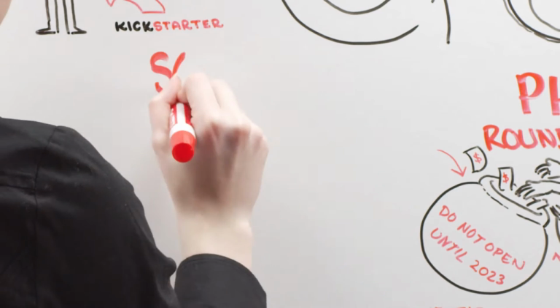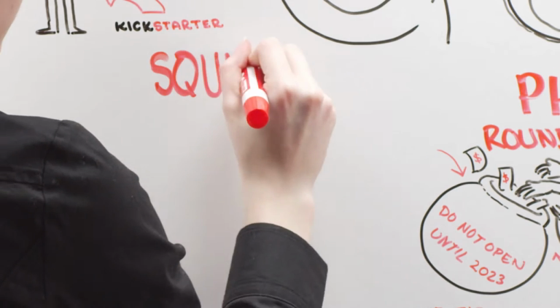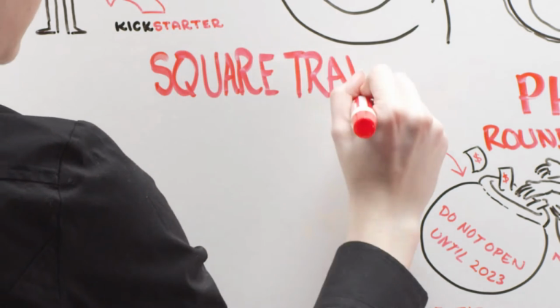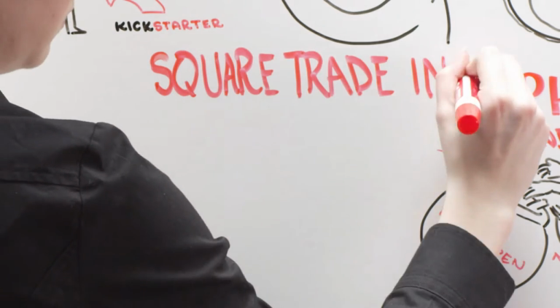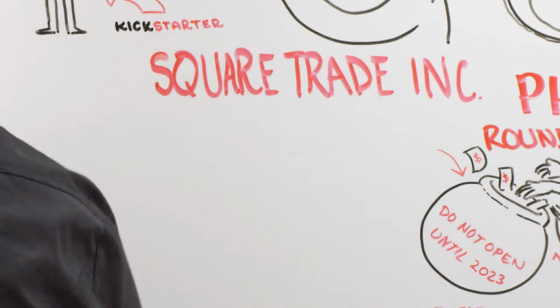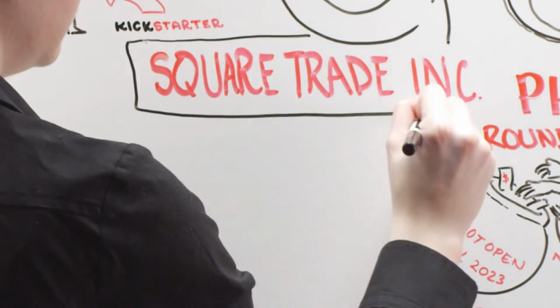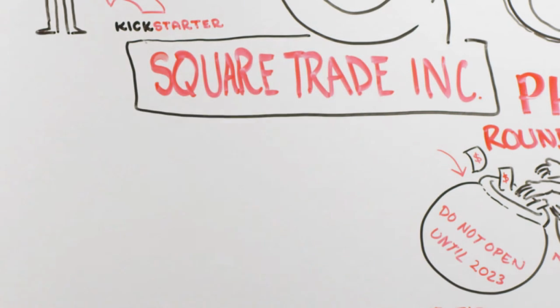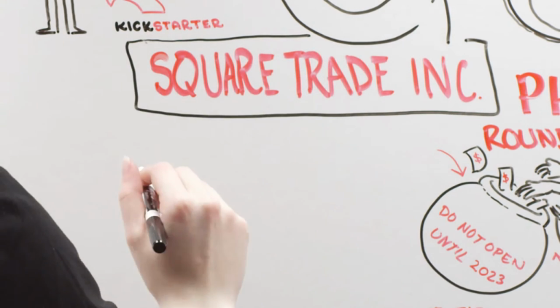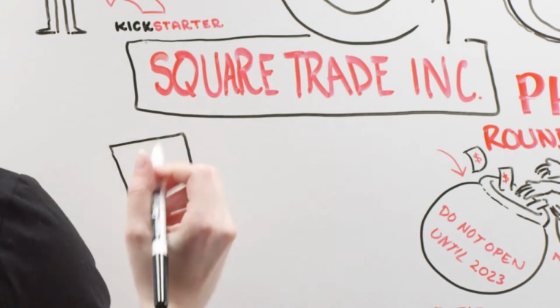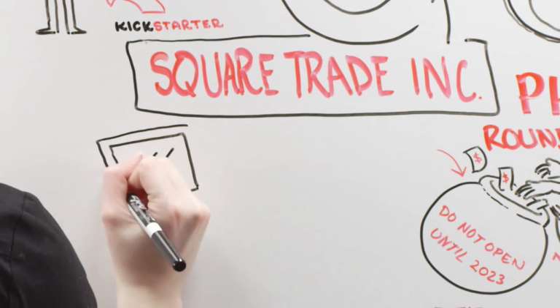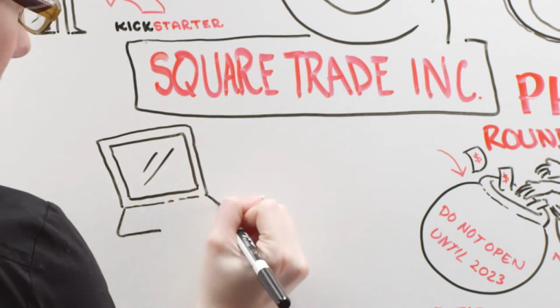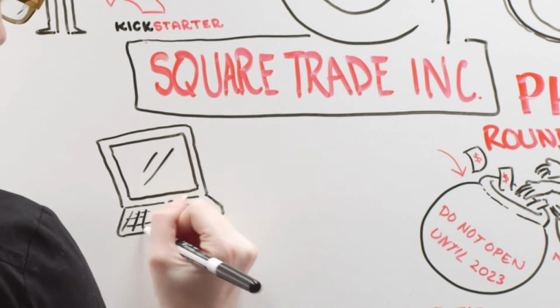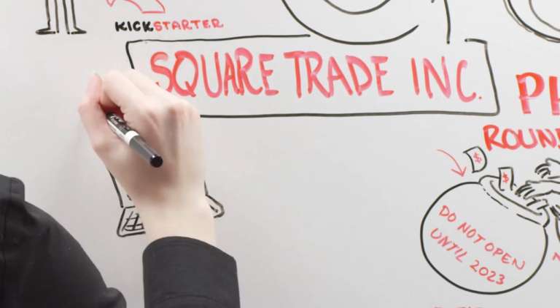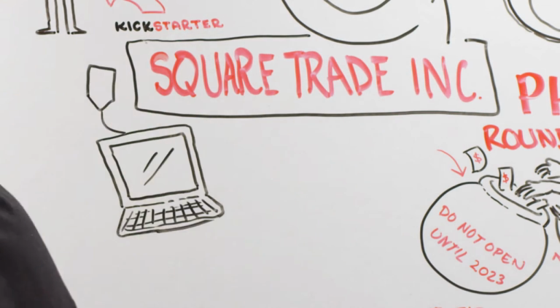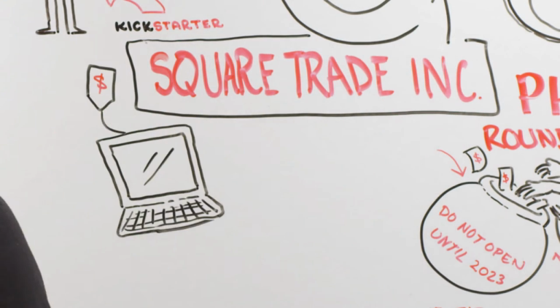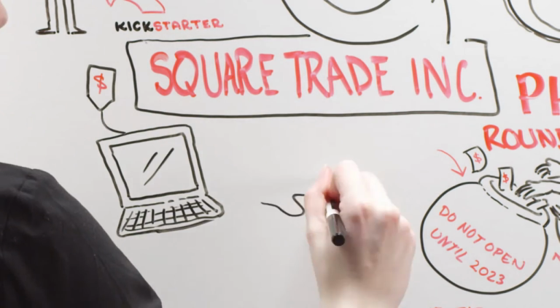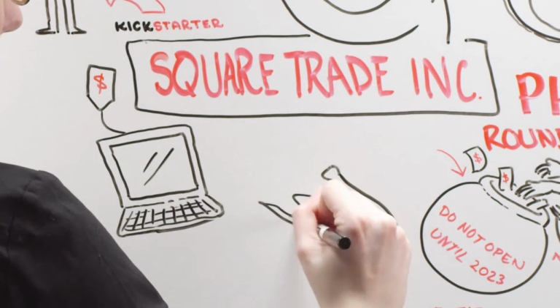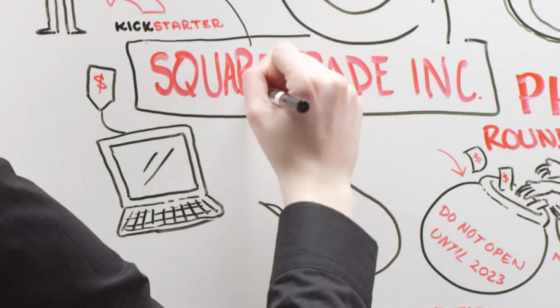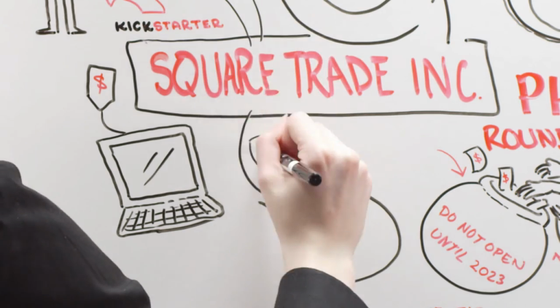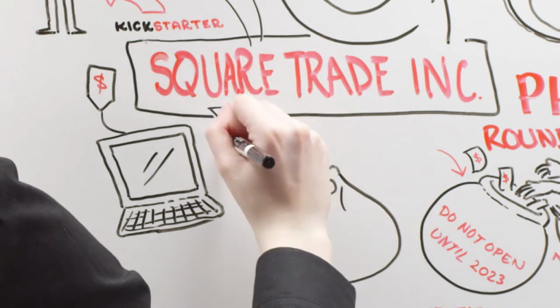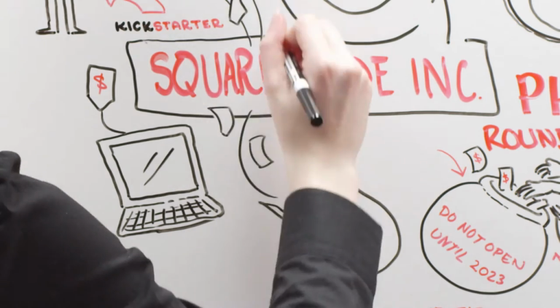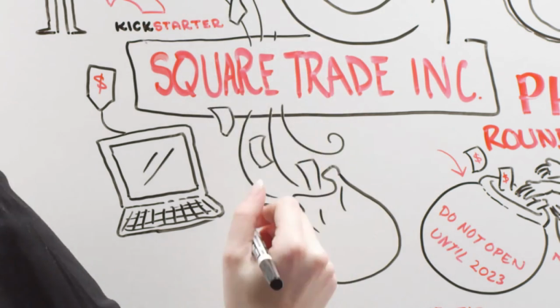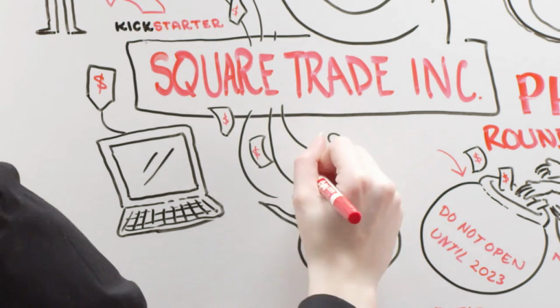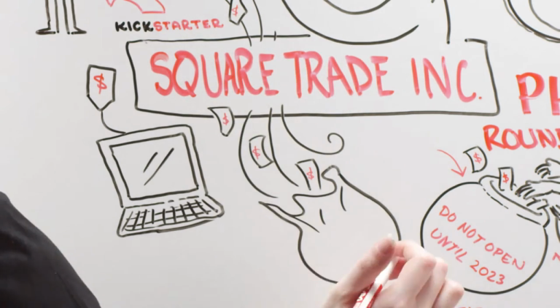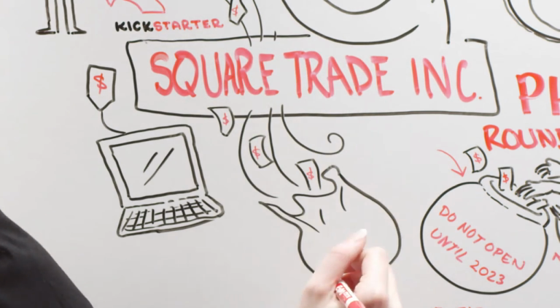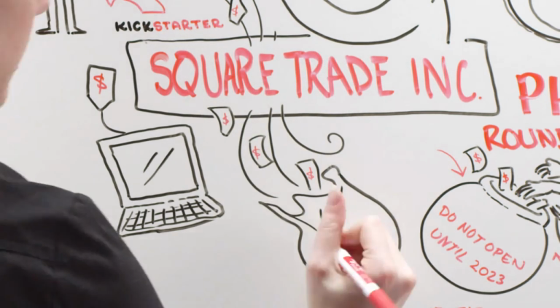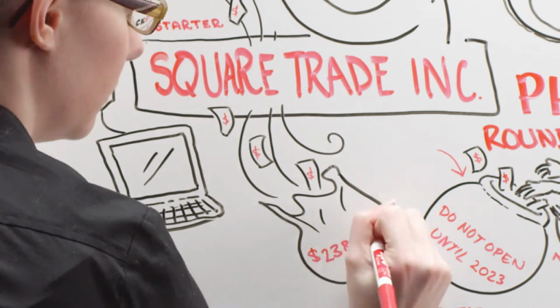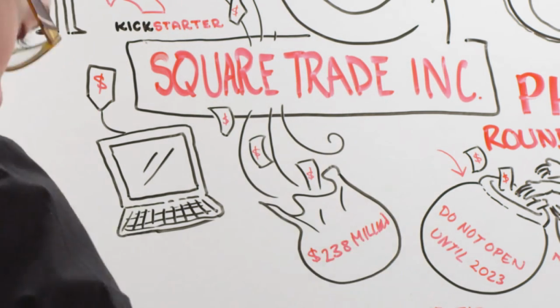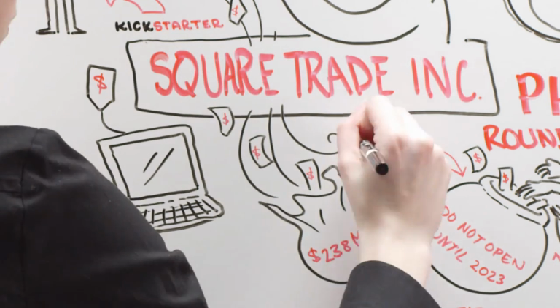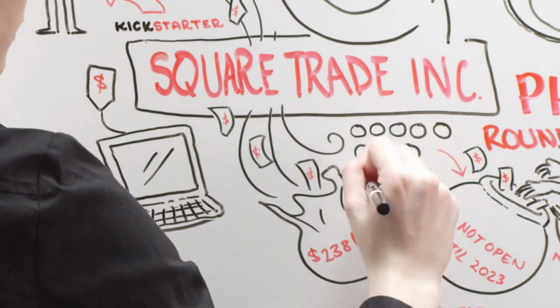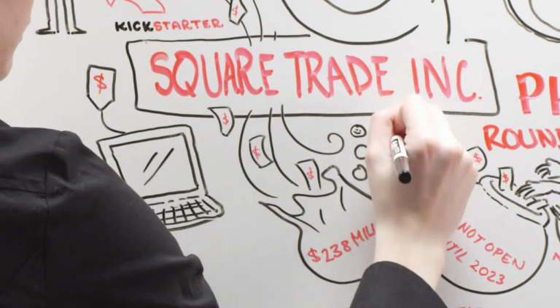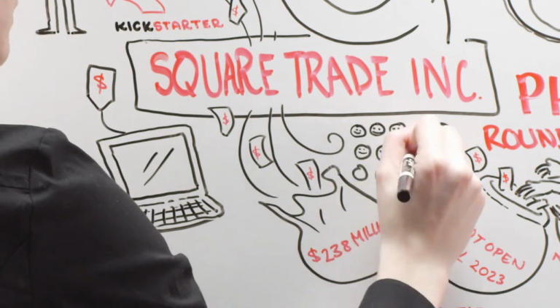Square Trade Inc., a startup offering warranties for your tech gadgets, recently disclosed receiving $238 million in round 1 from 11 different funds.